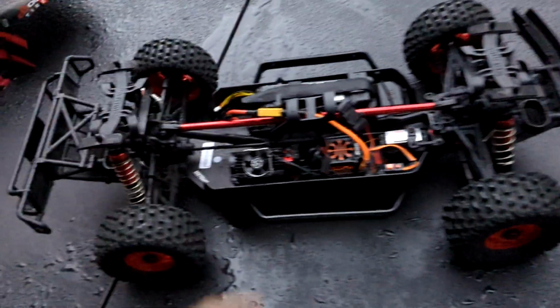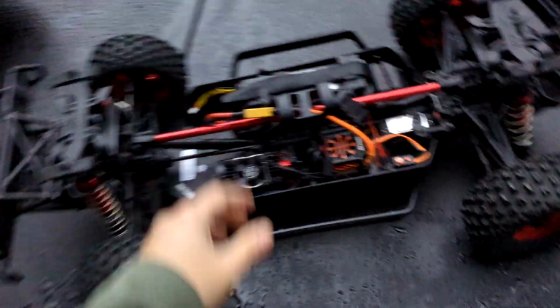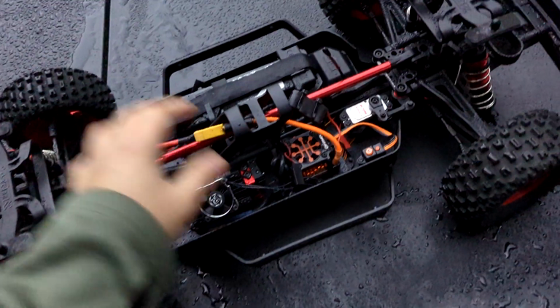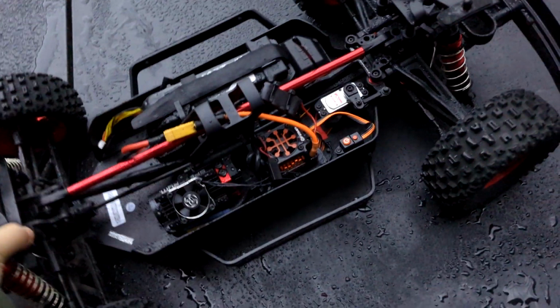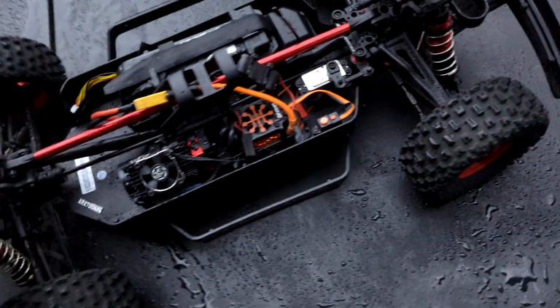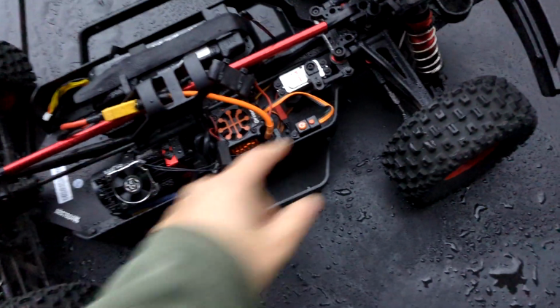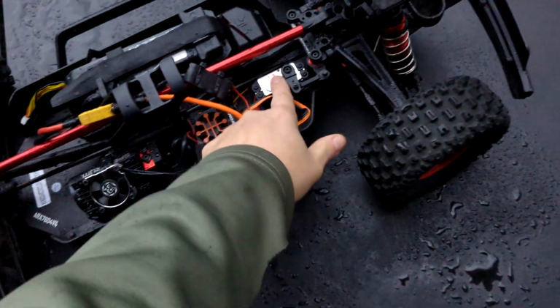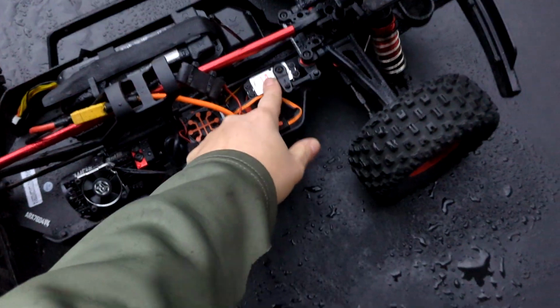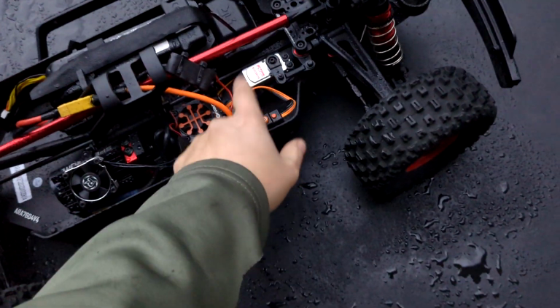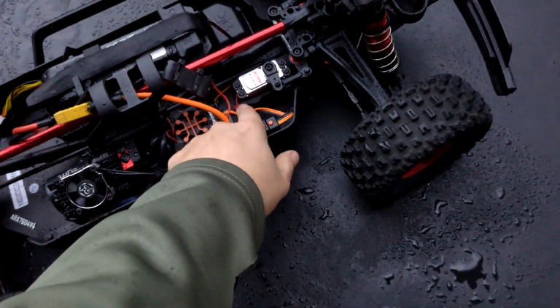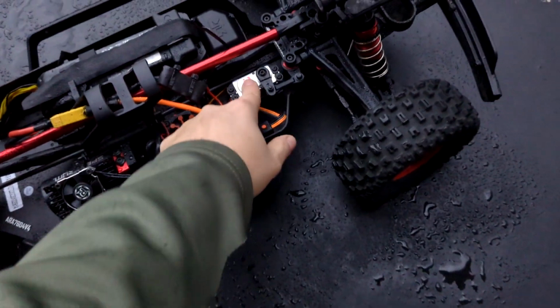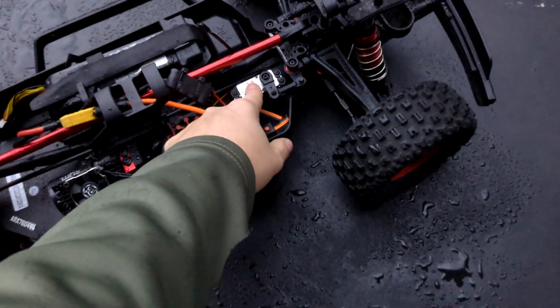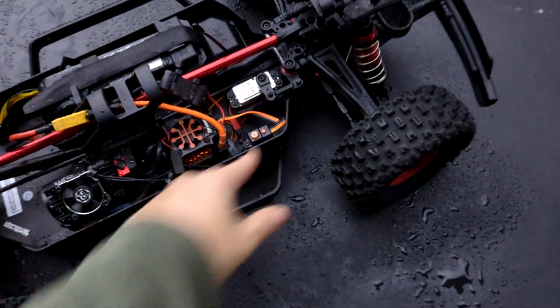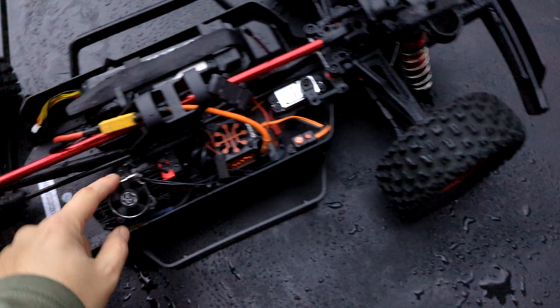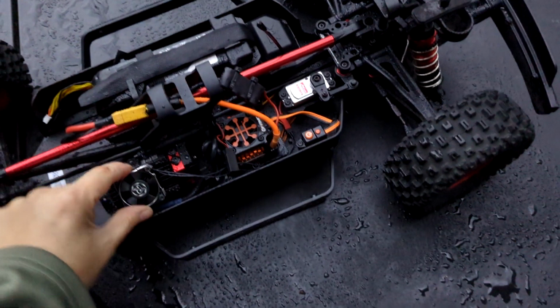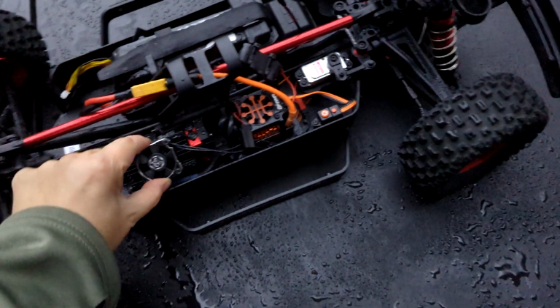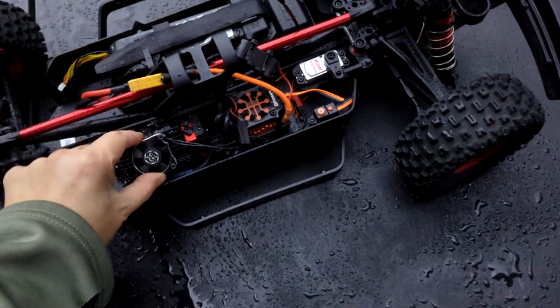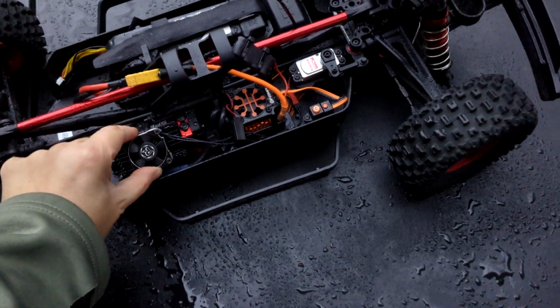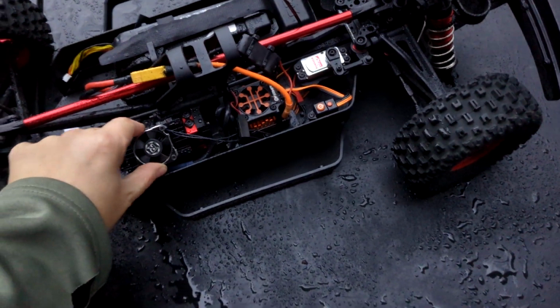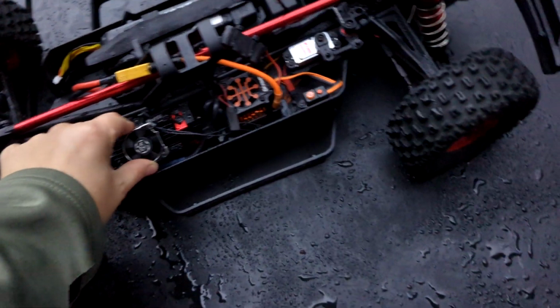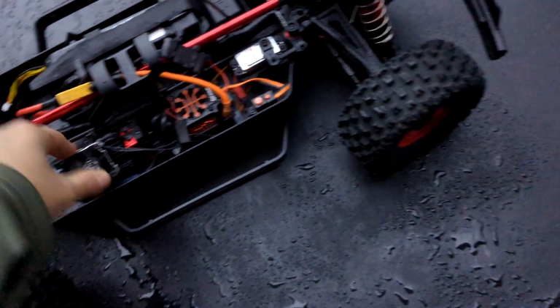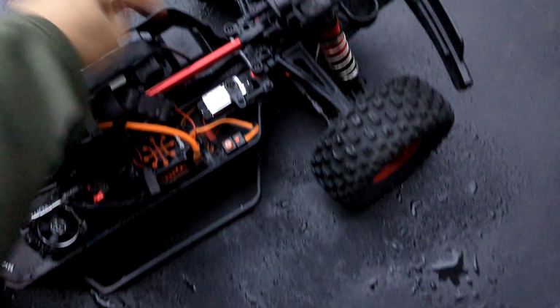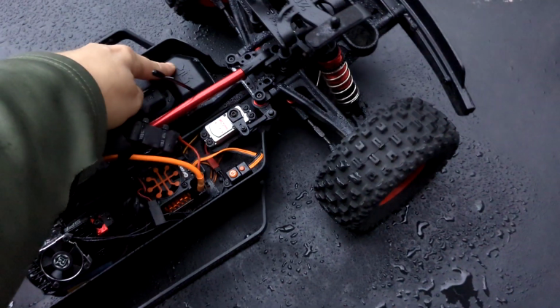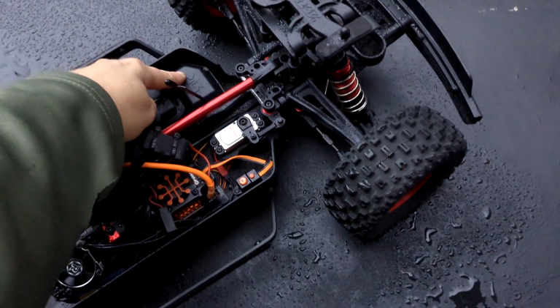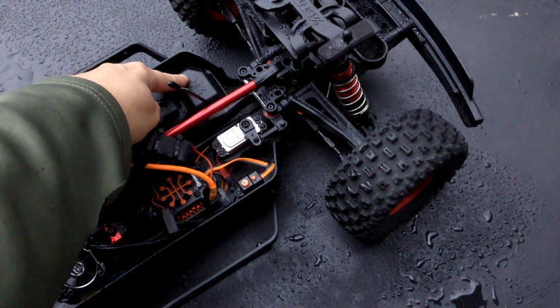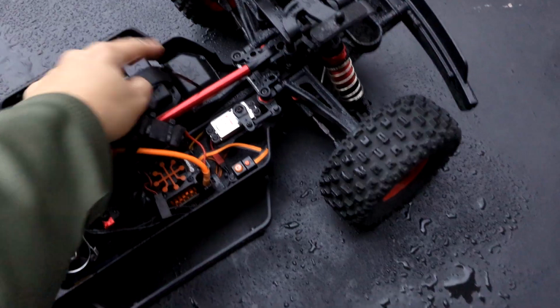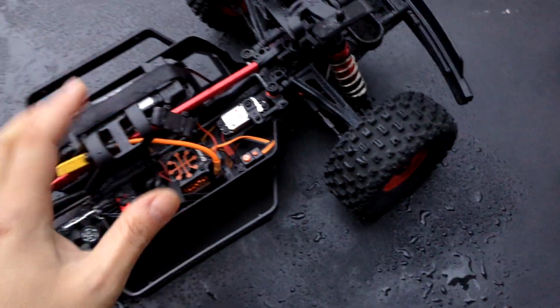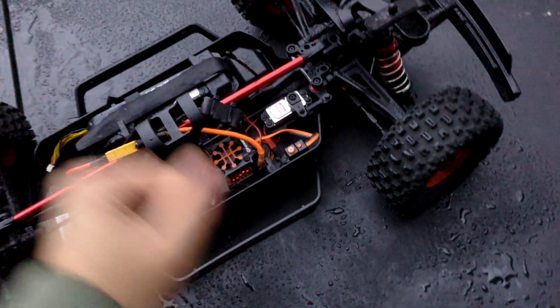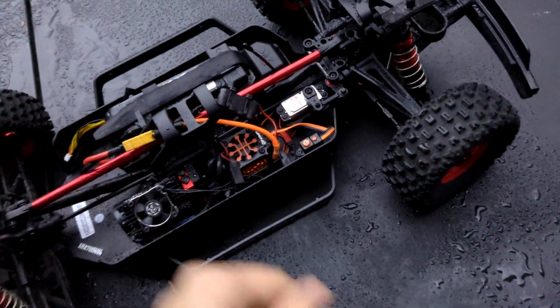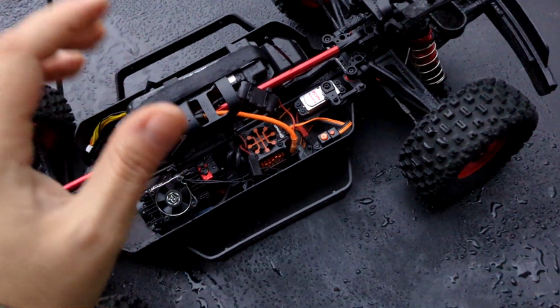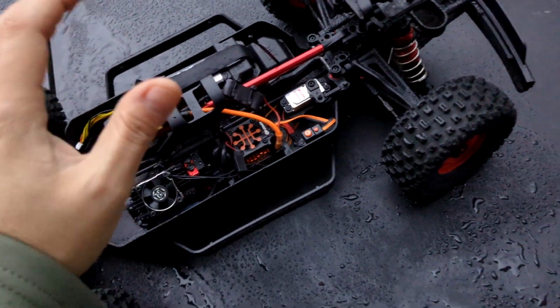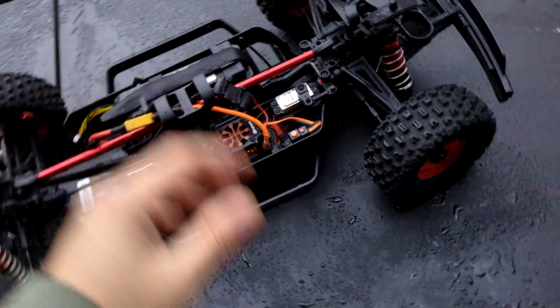Everything is installed and ready to rip. We got this crazy fast servo in here, one of these 15,000 RPM fans, and our RadioLink receiver. She's all set to go. Let's do a little test spin.